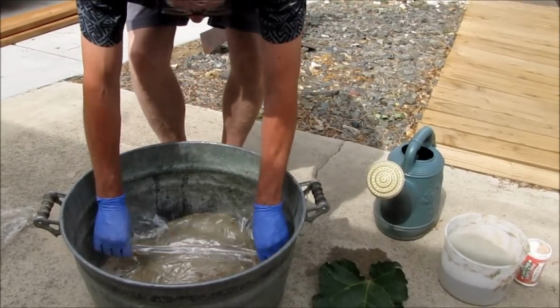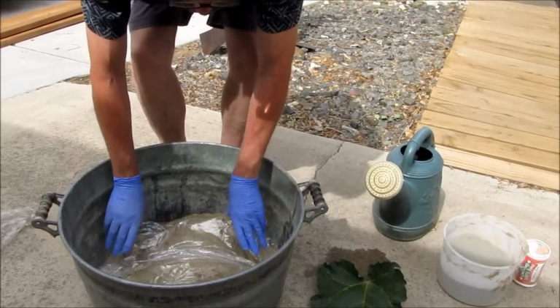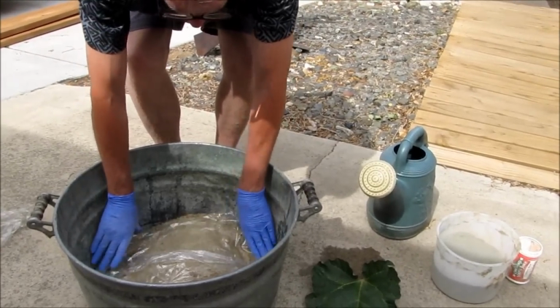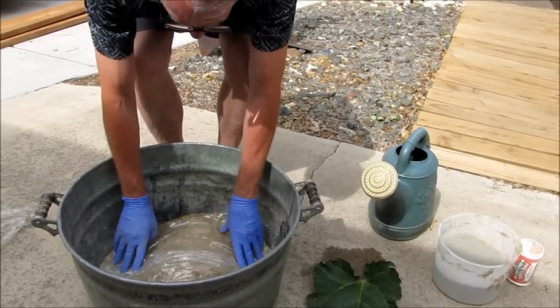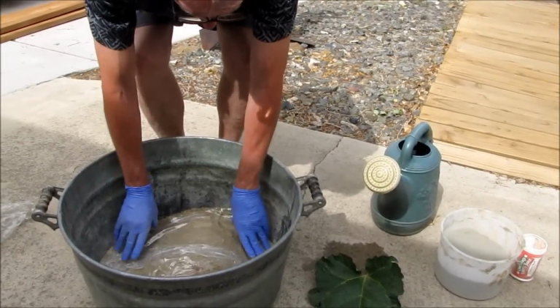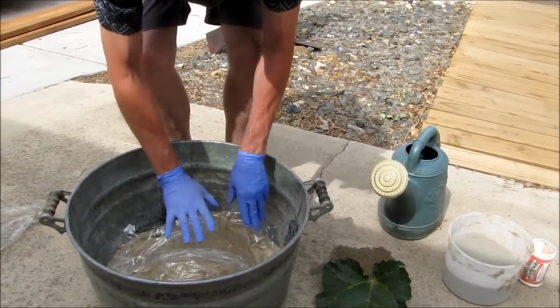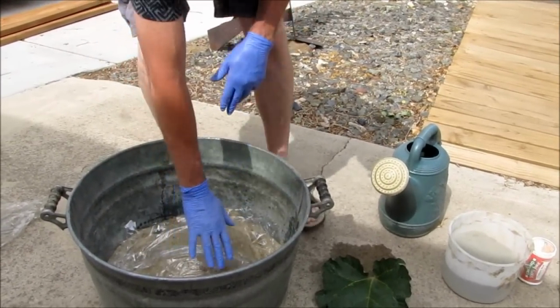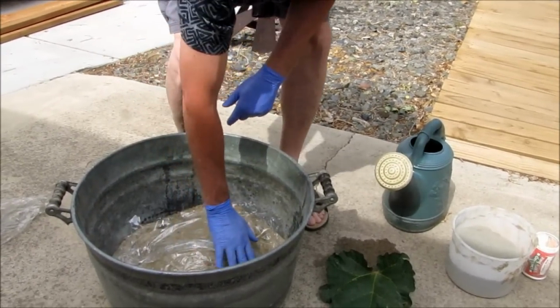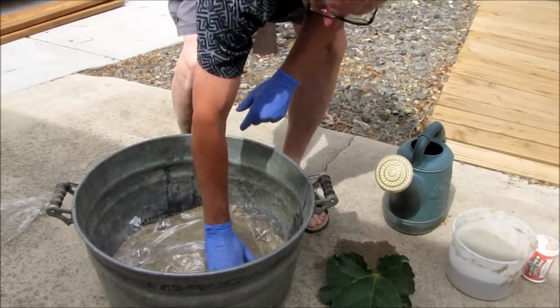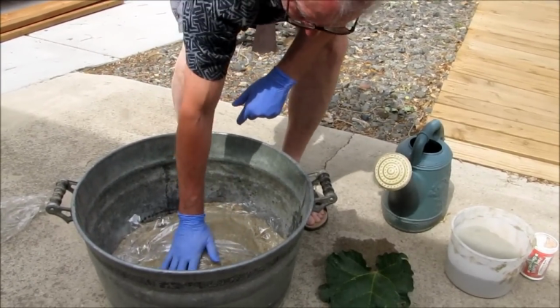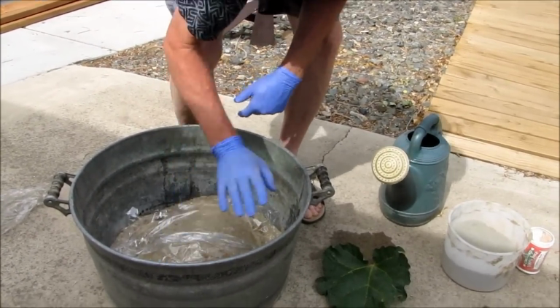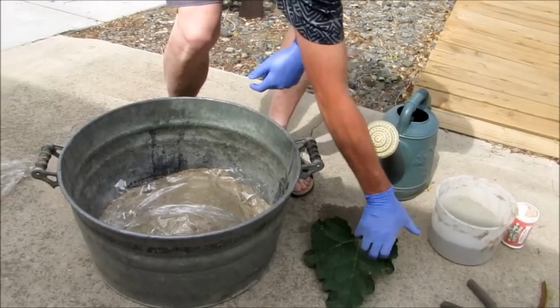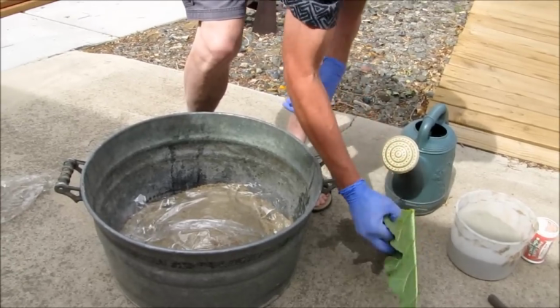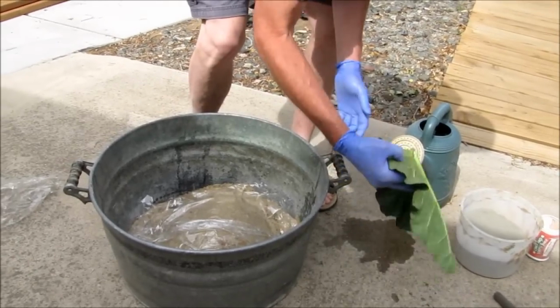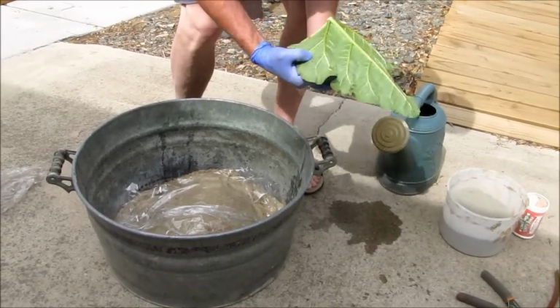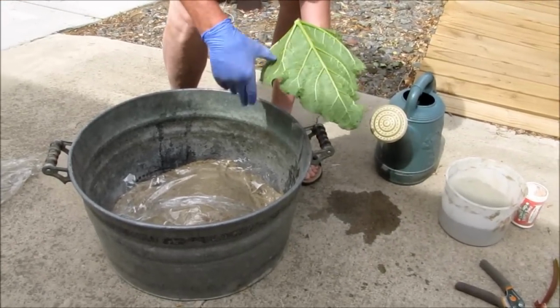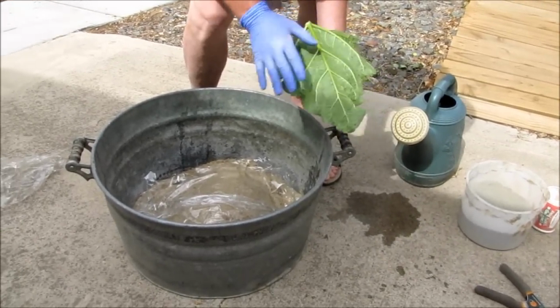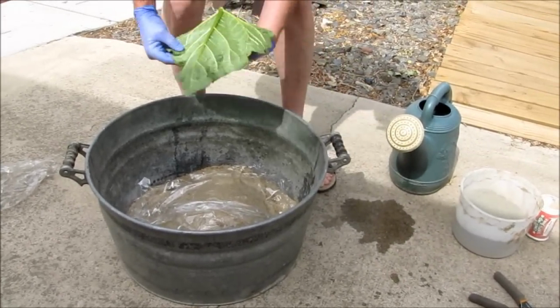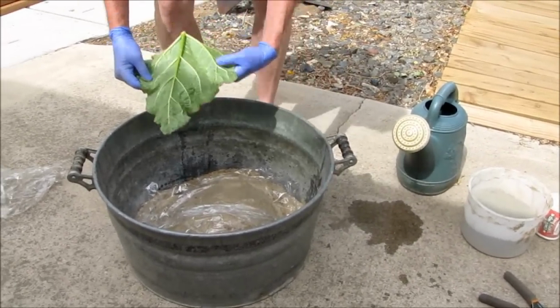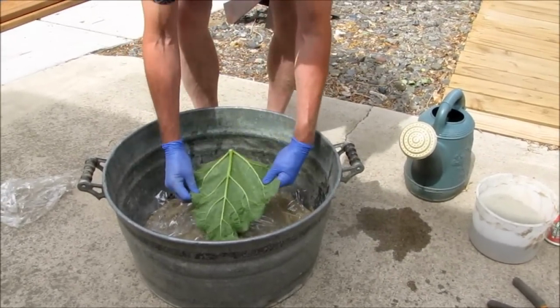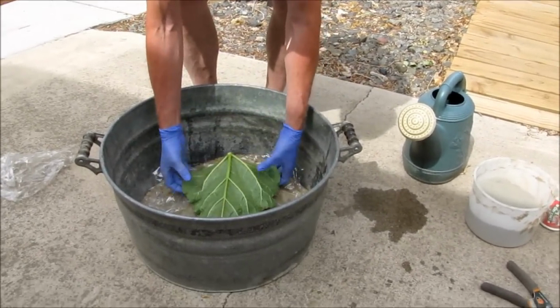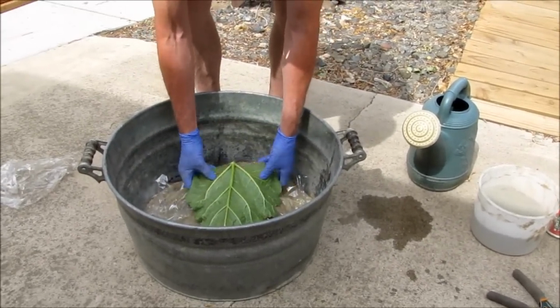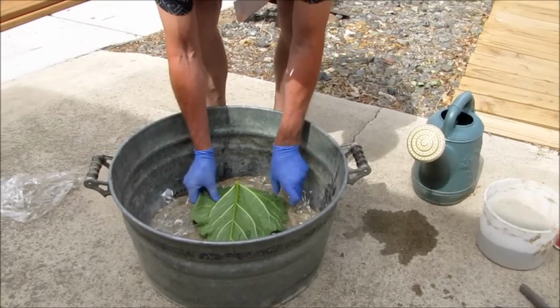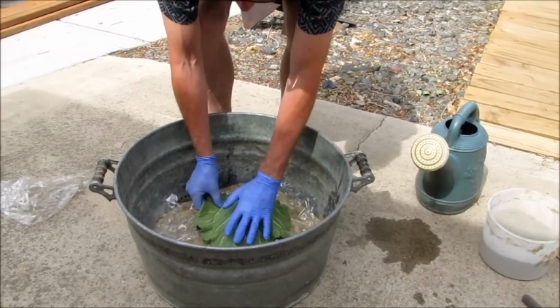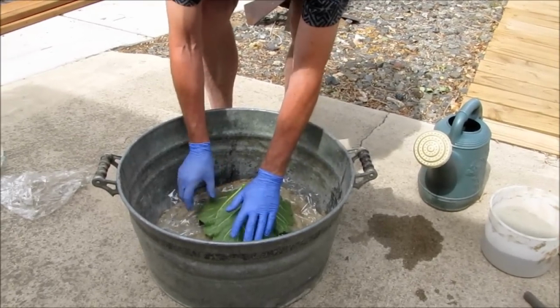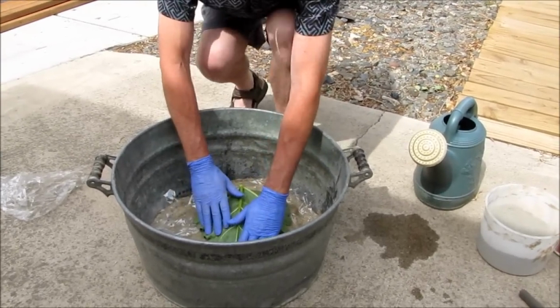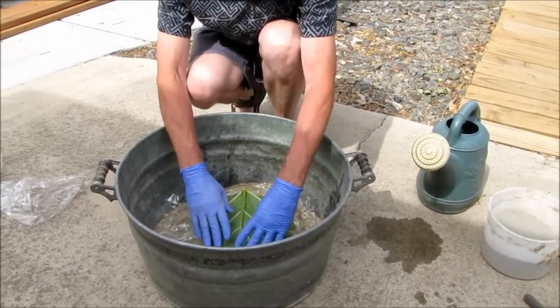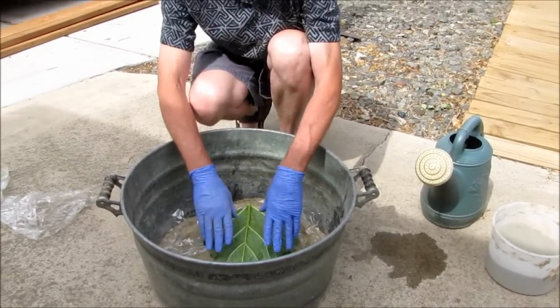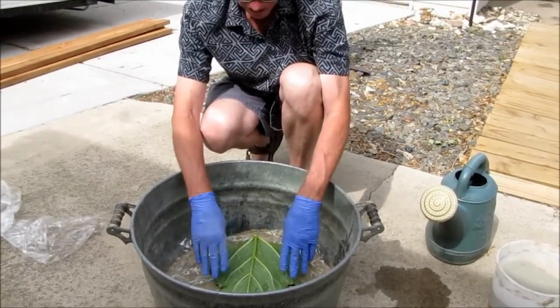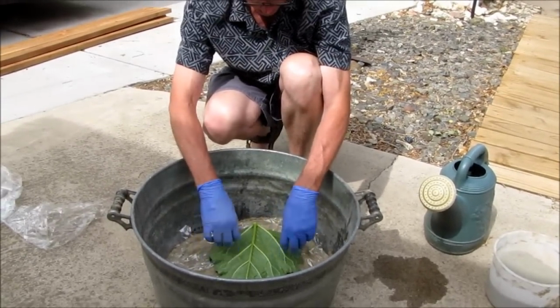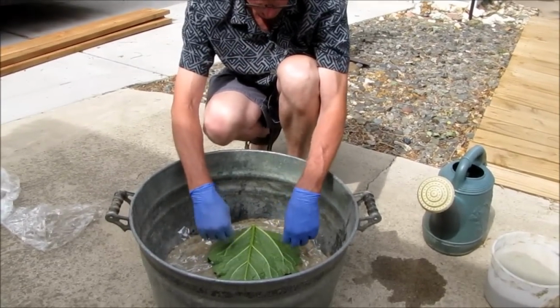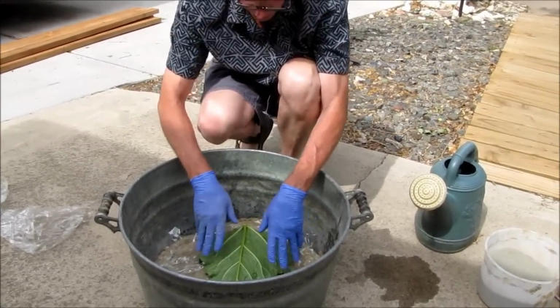Cover it up with some saran wrap — it doesn't have to be neat or anything. This is the bottom, which is really not going to show. This is the part that's going to show. So you kind of sit it down in there just right, to get it the way you want it.